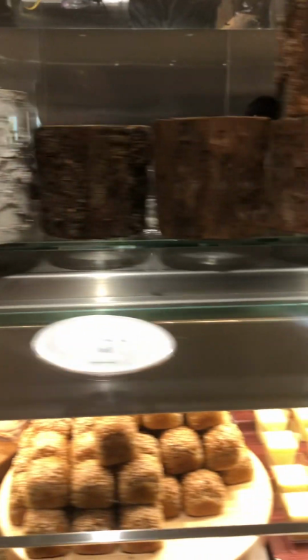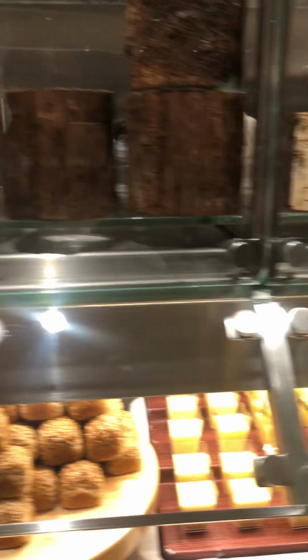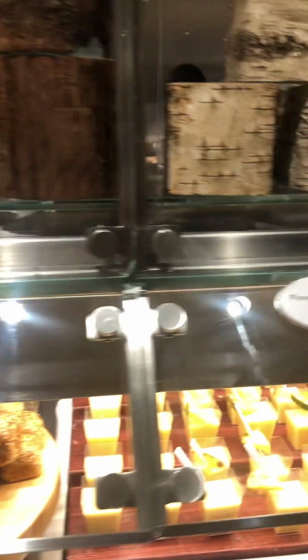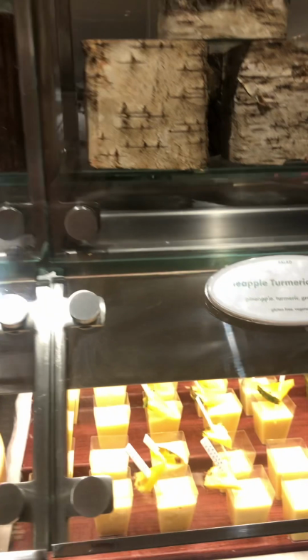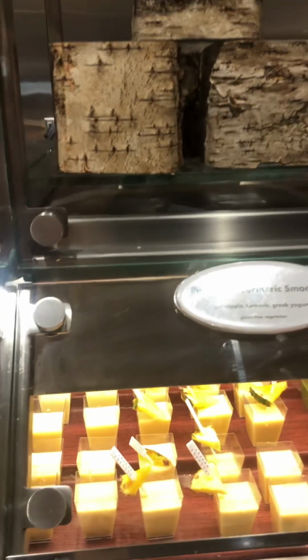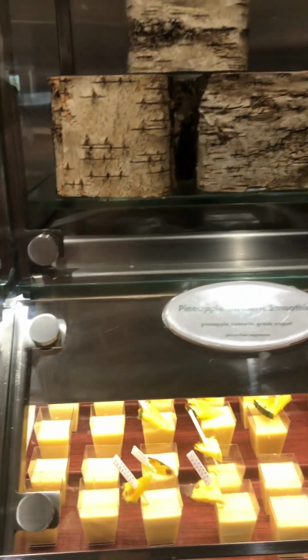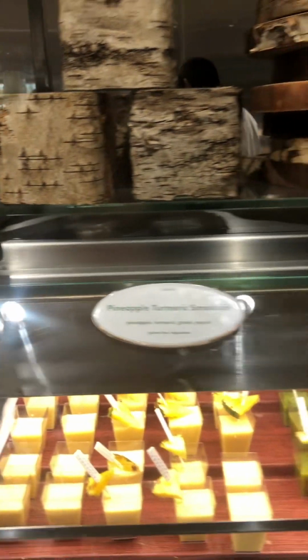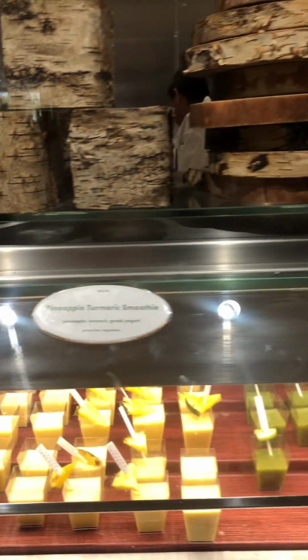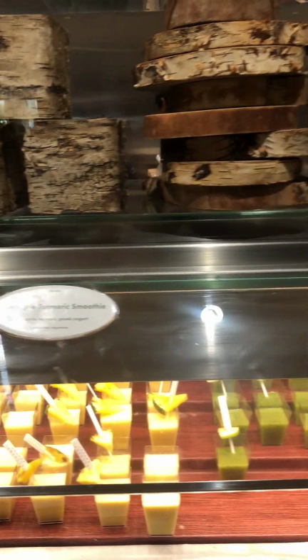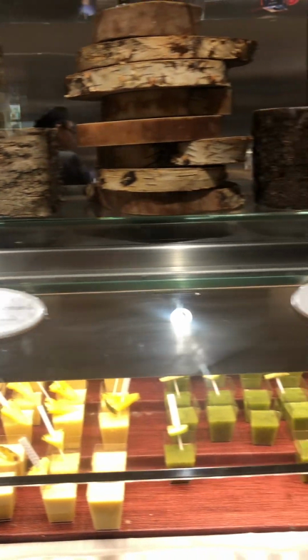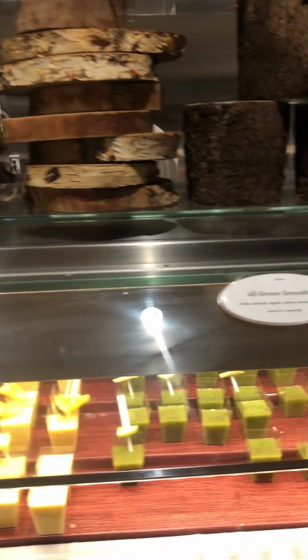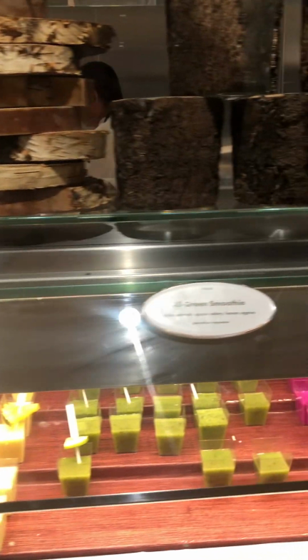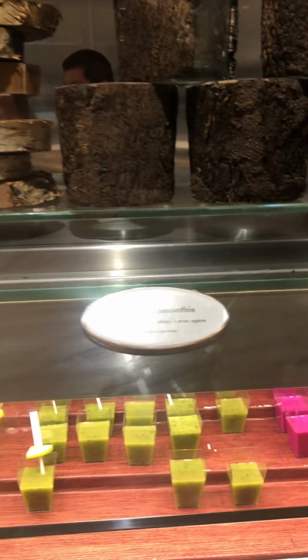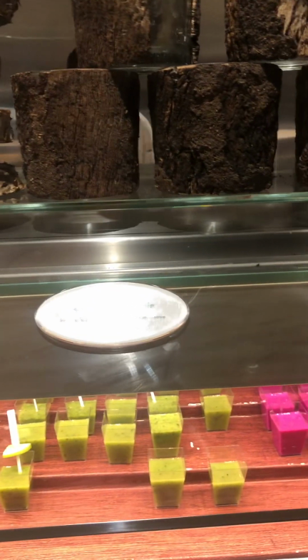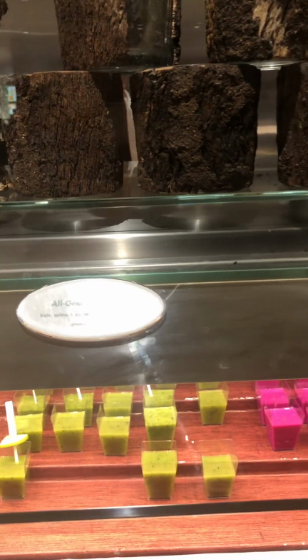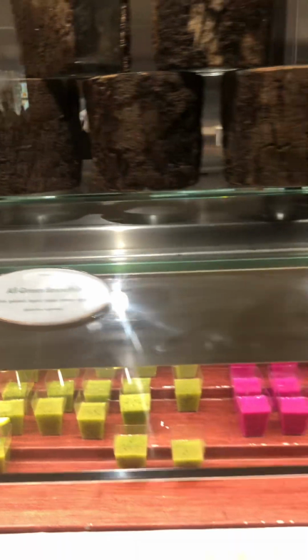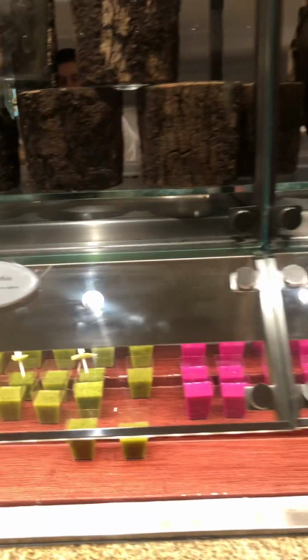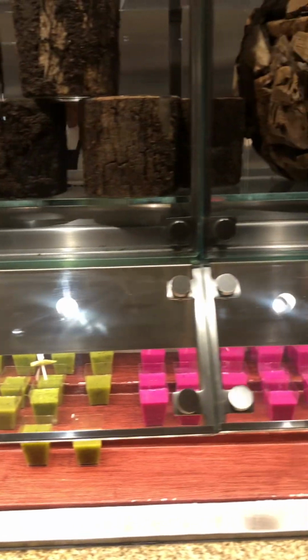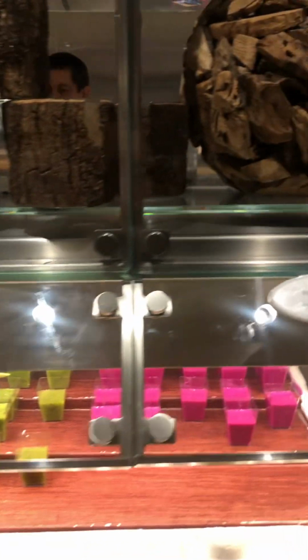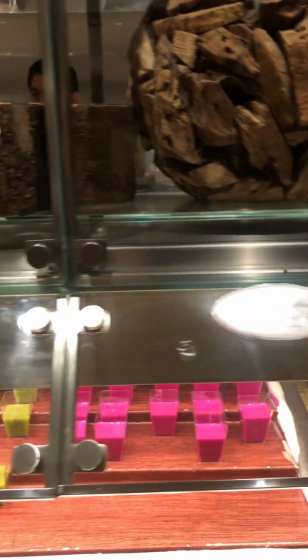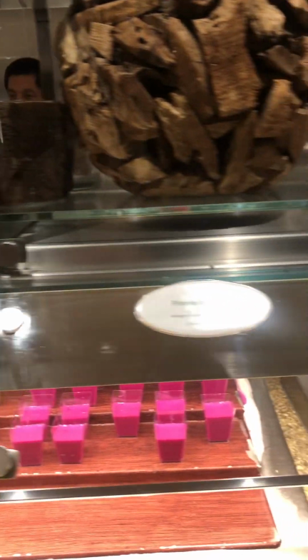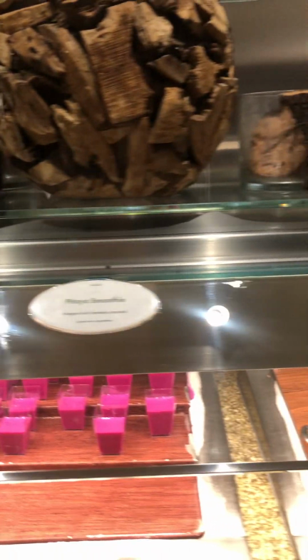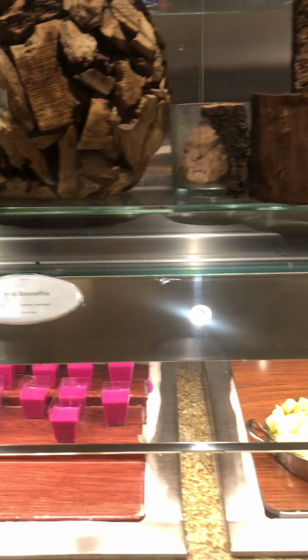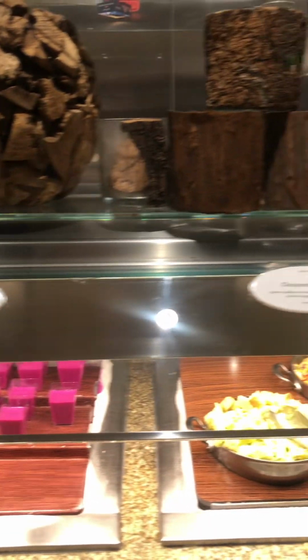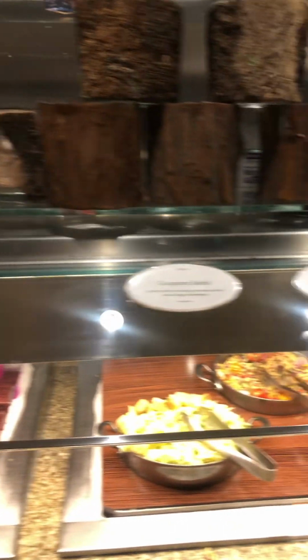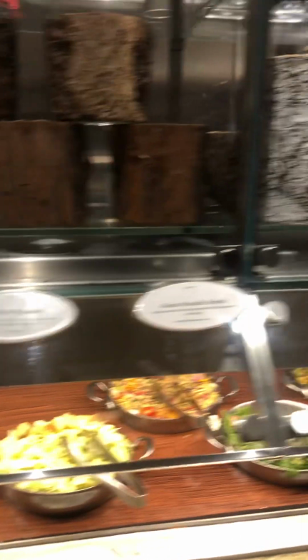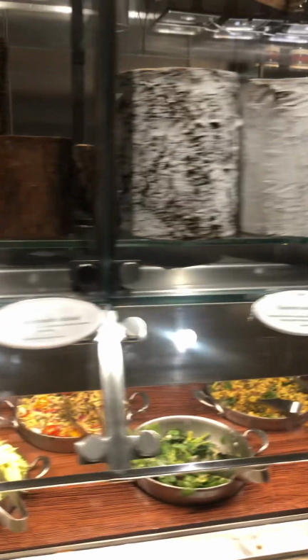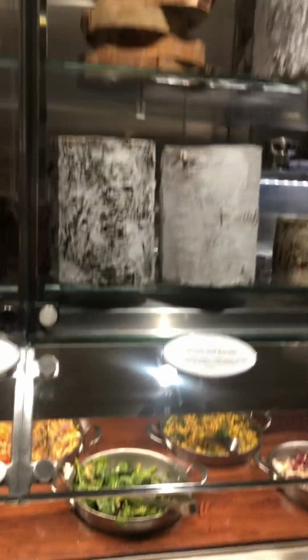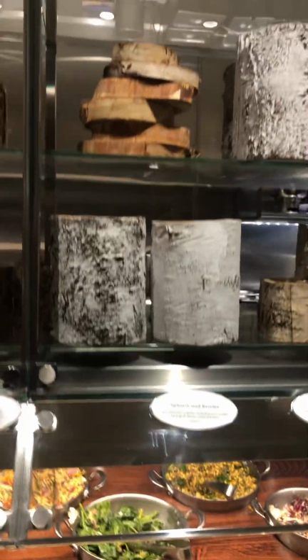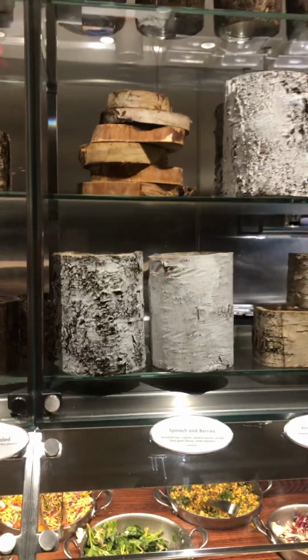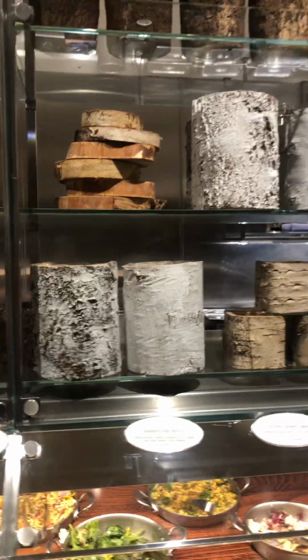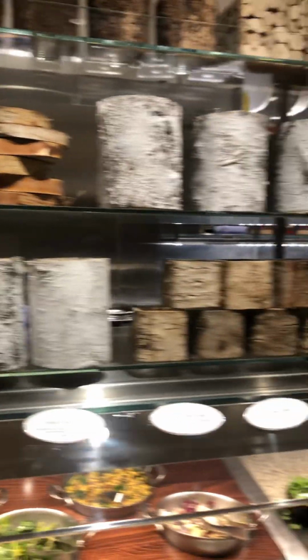Oh, we got some smoothie section here. Oh, green smoothie, pineapple smoothie, Italian smoothie. Some salad, salad.